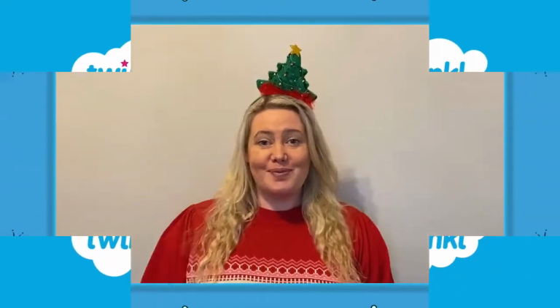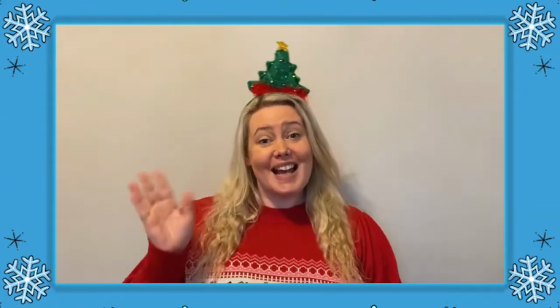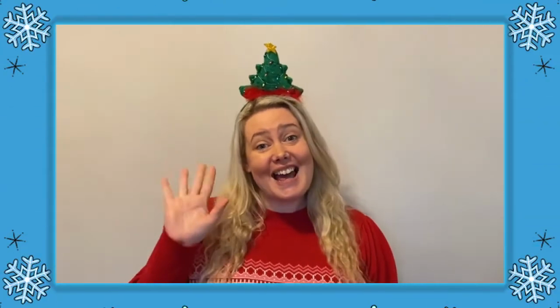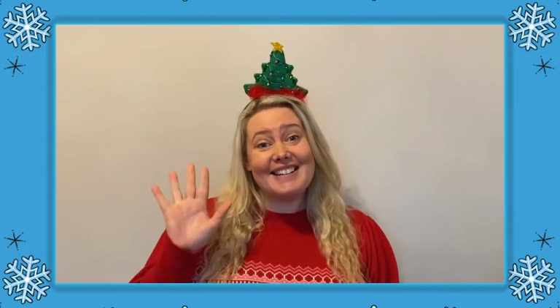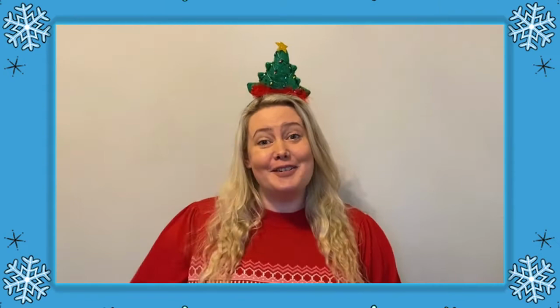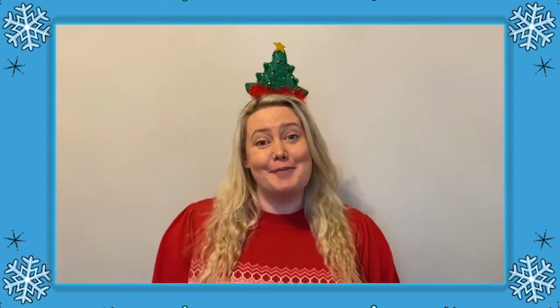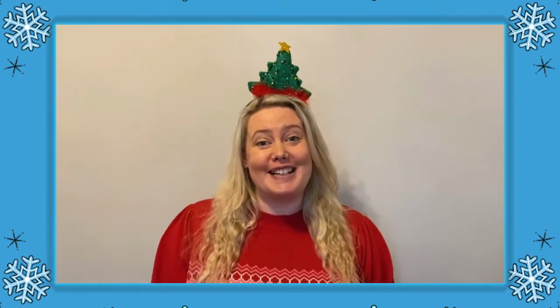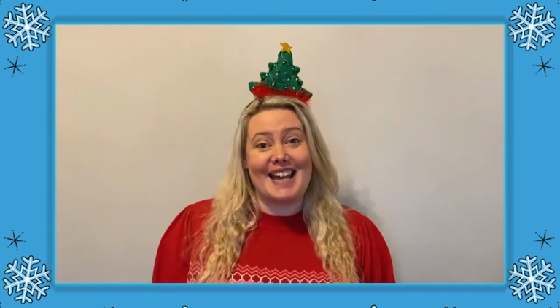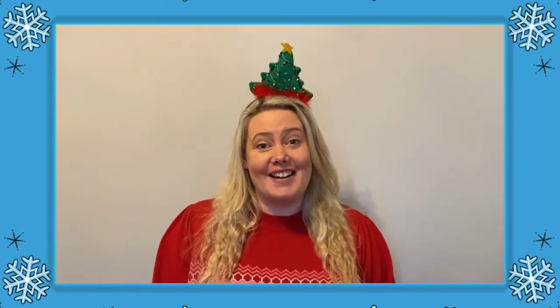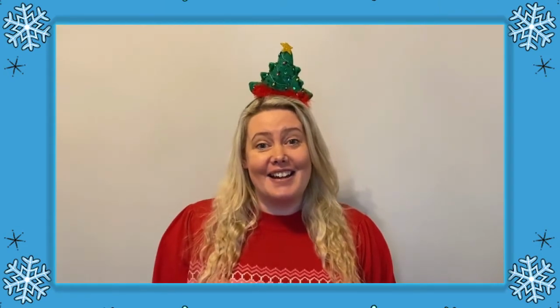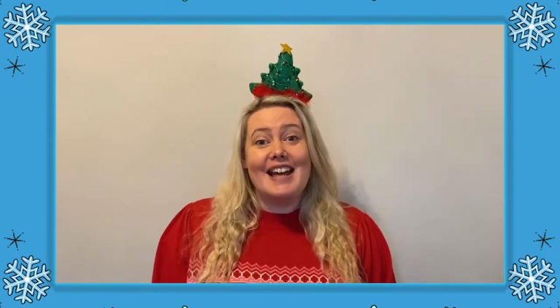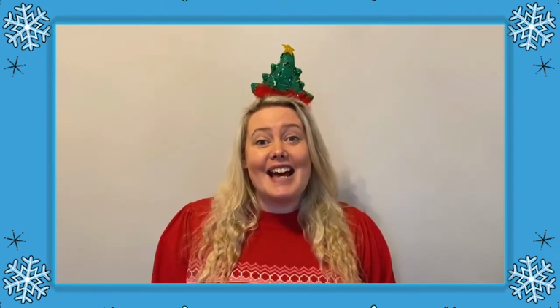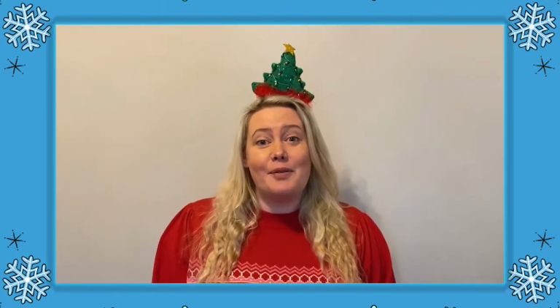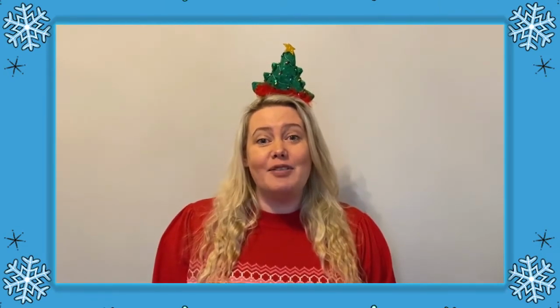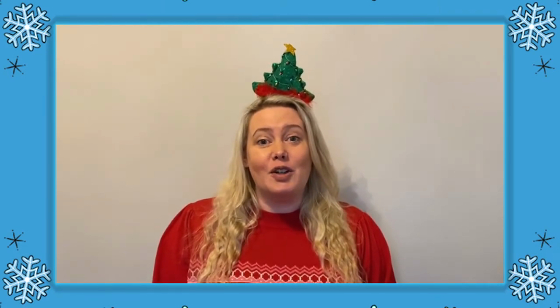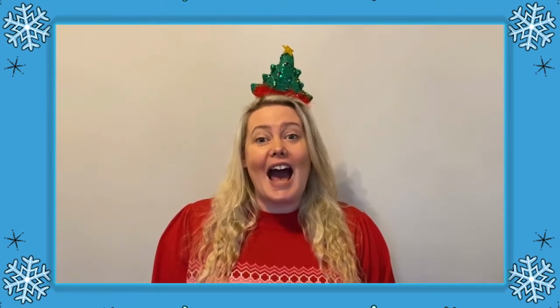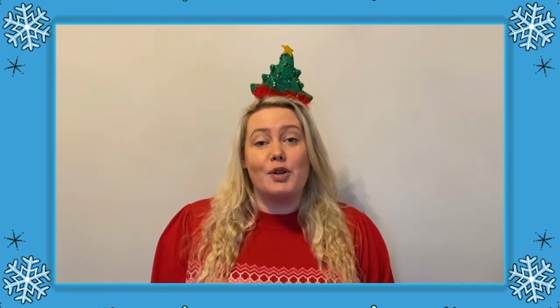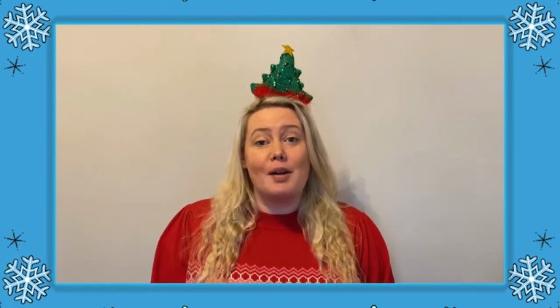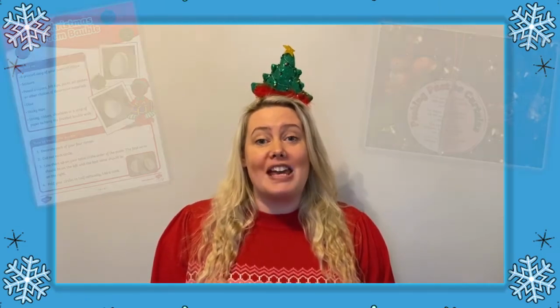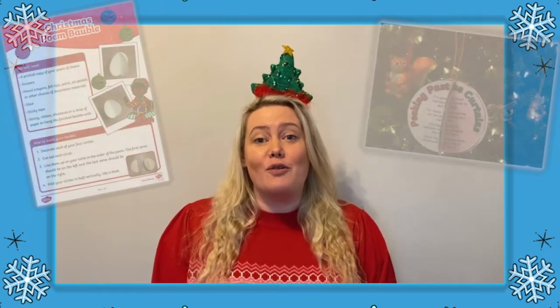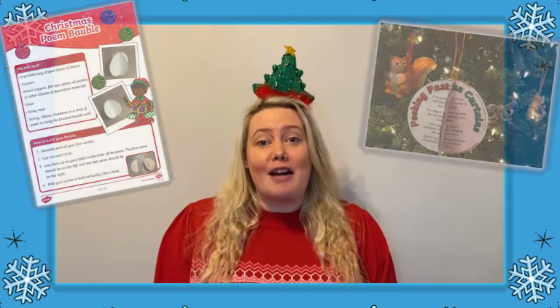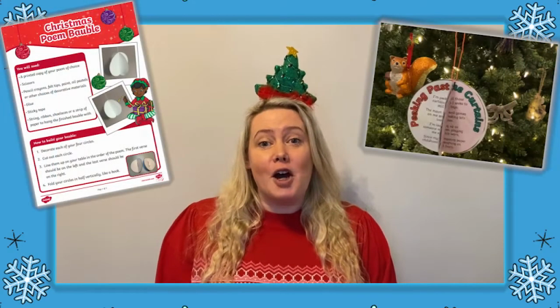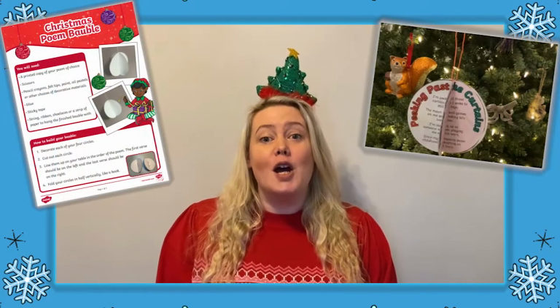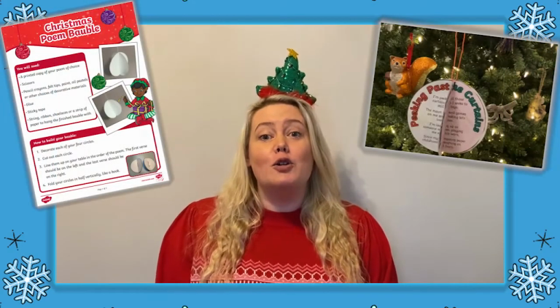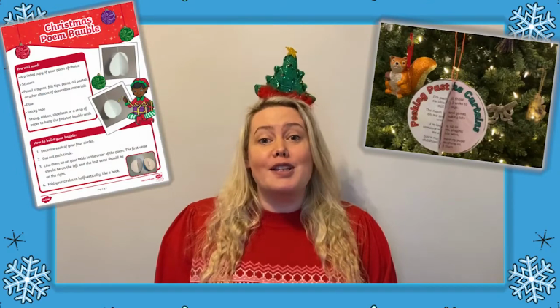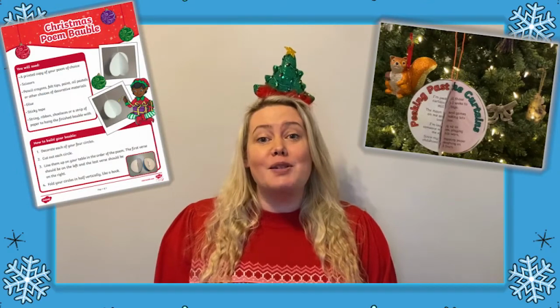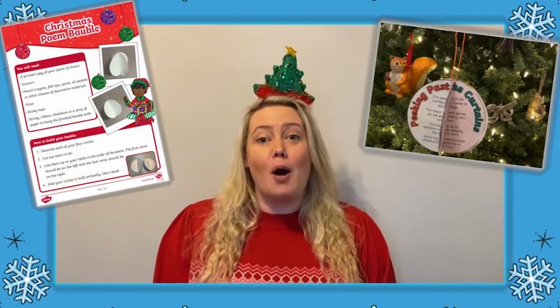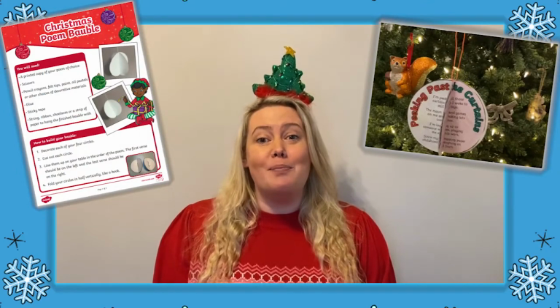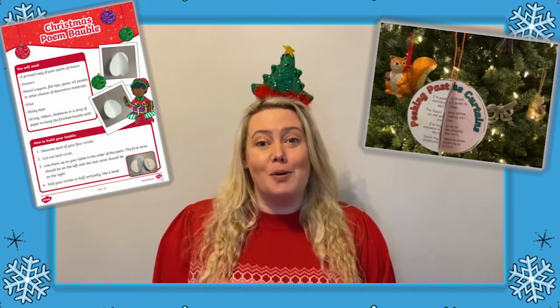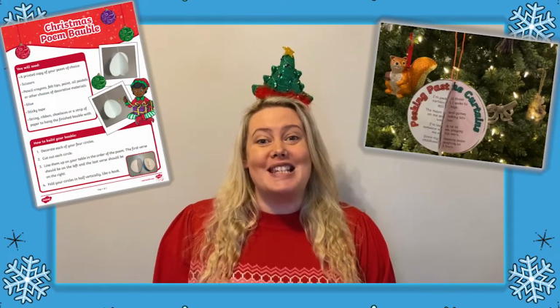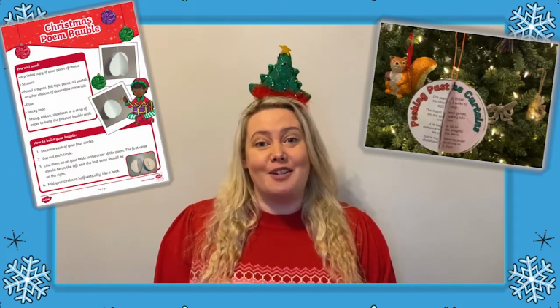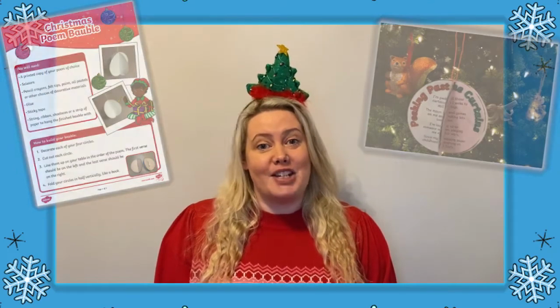Hi, Laura from Twinkle here. Let's go and have a look at how you can make your very own Christmas poem bauble decoration.